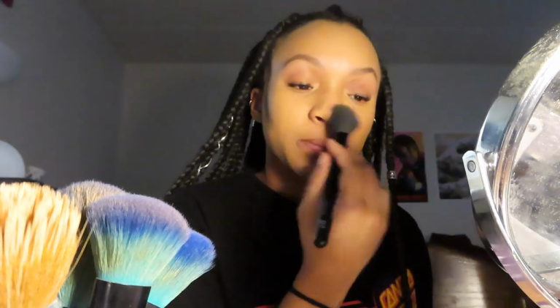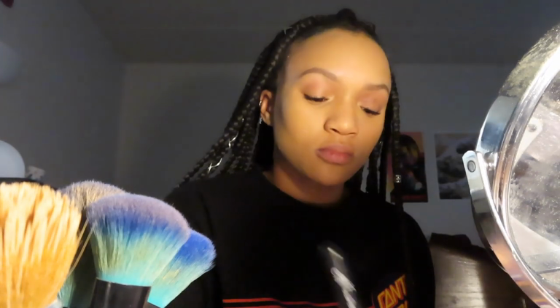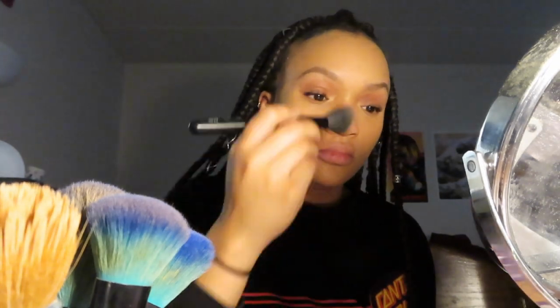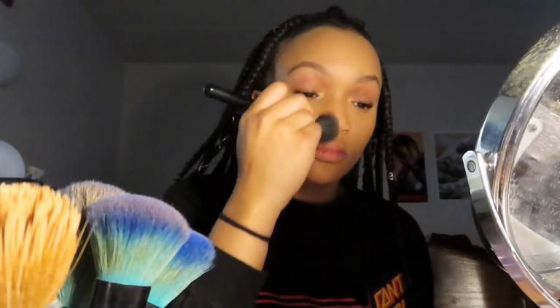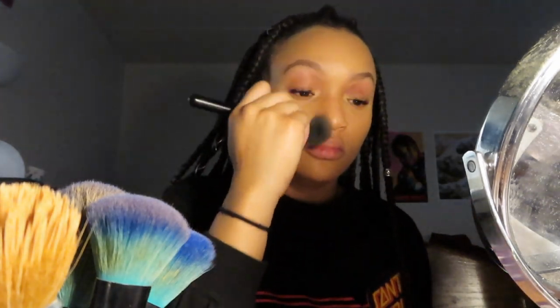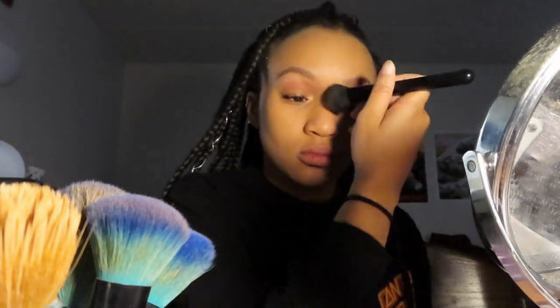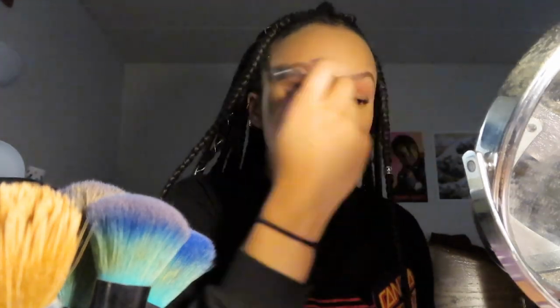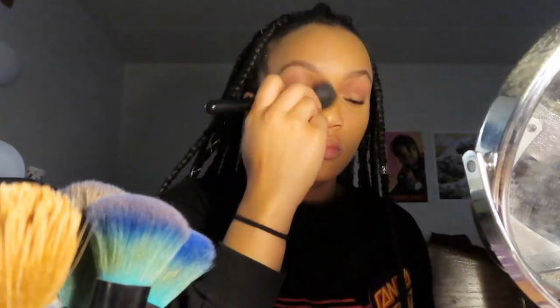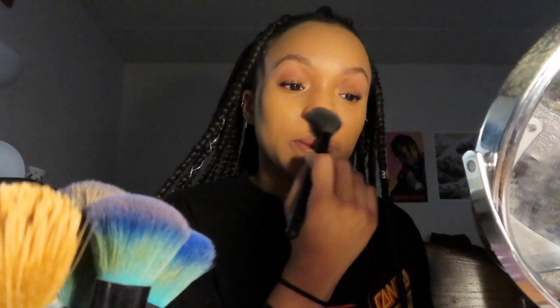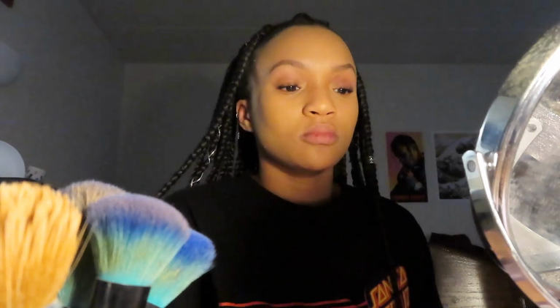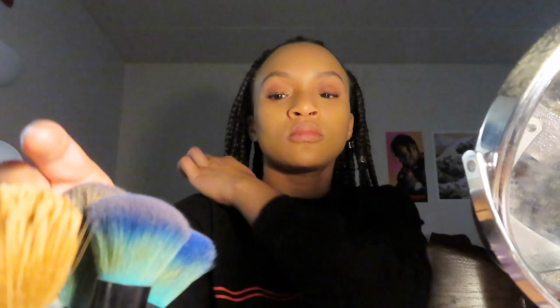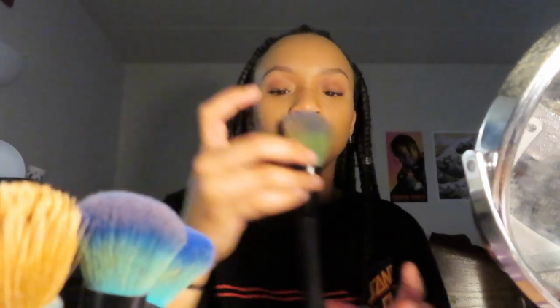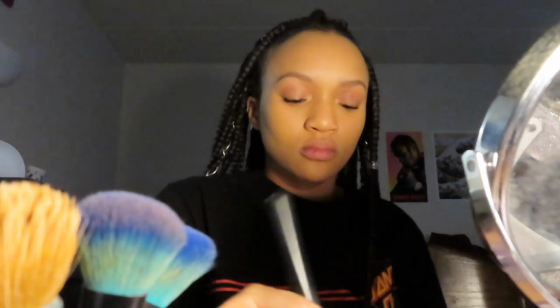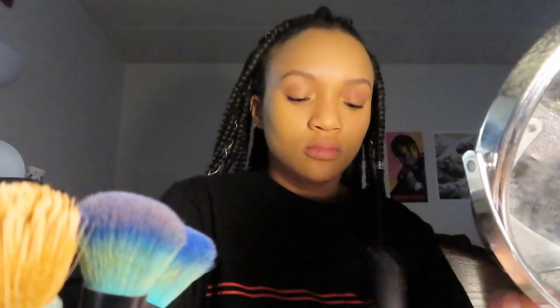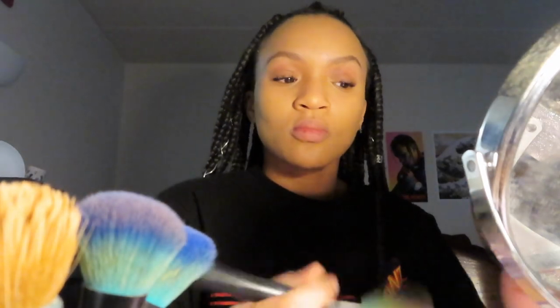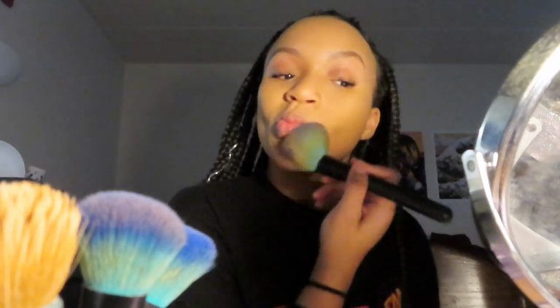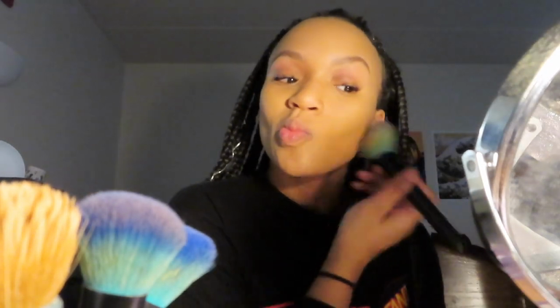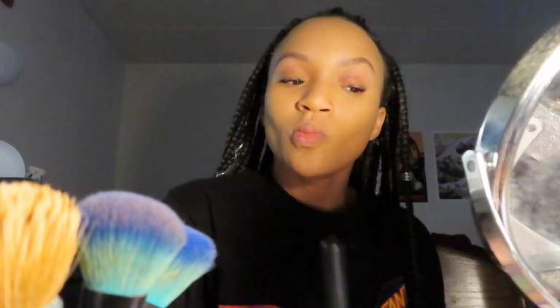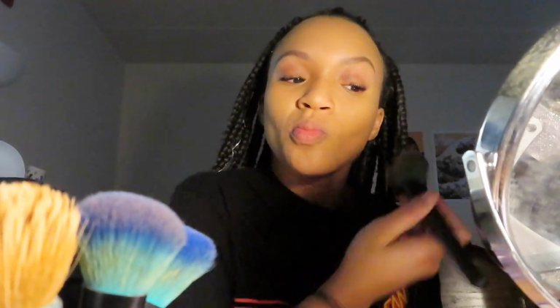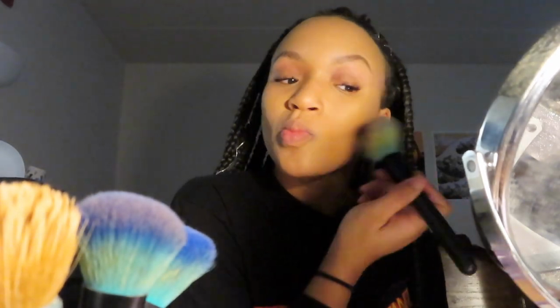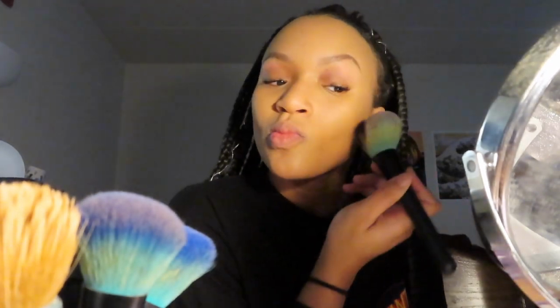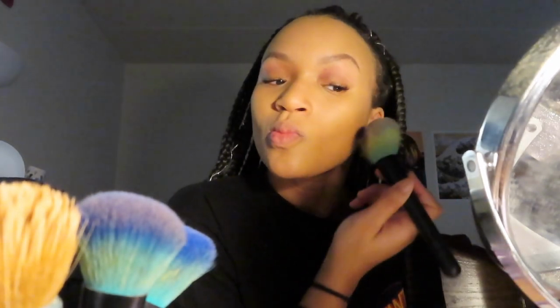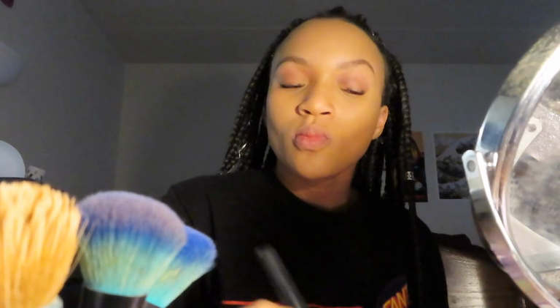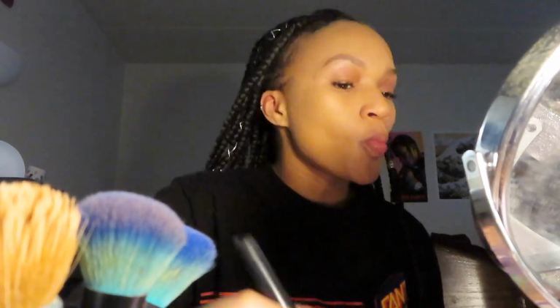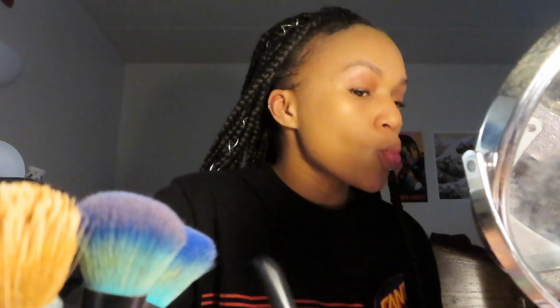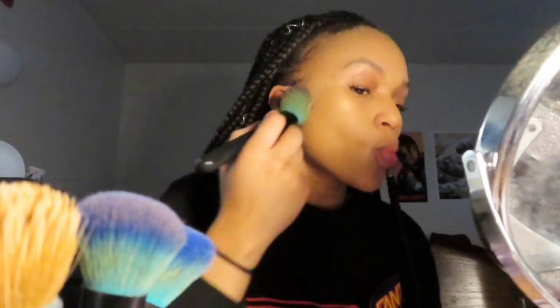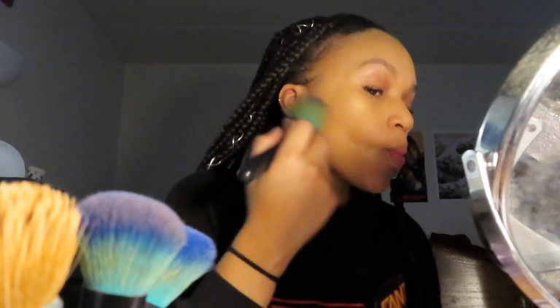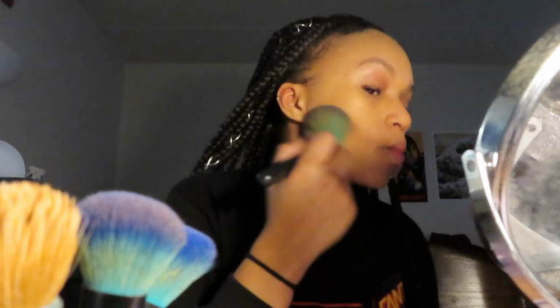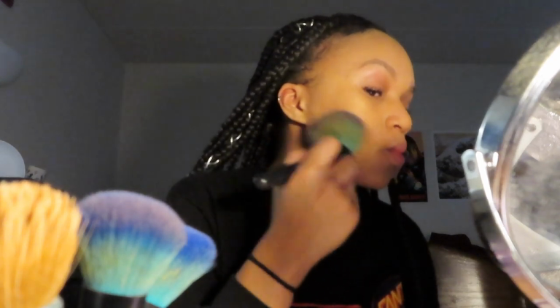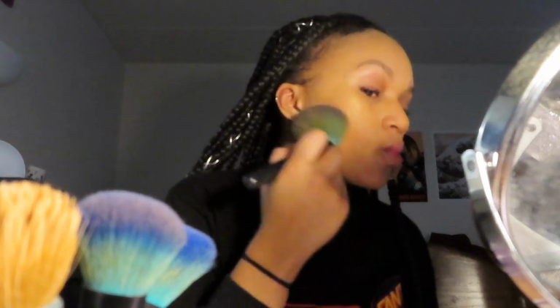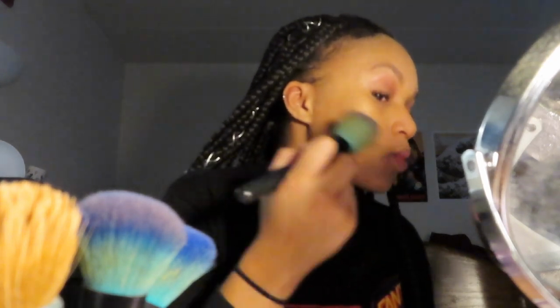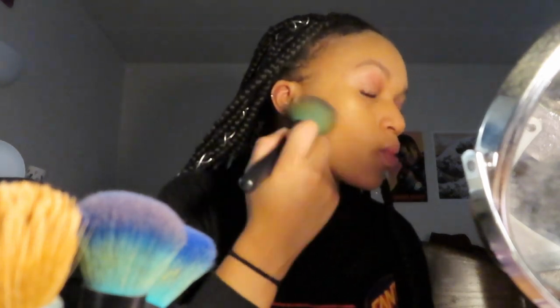So now I'm going to do my favorite part, which is bronzing. I'm going to use the Rimmel Natural Bronzer in the color Sun Bronze and try to contour my nose a little bit so it's a little bit slimmer, and also the sides of my face.